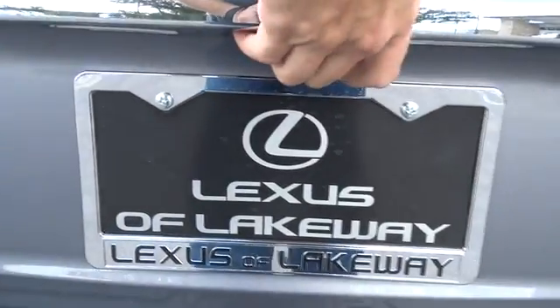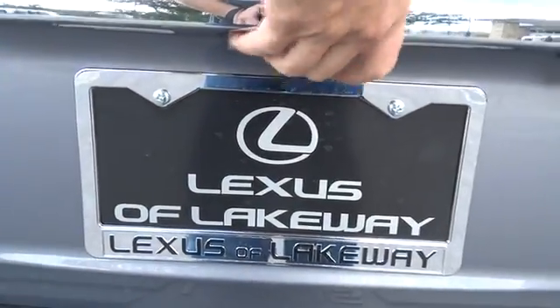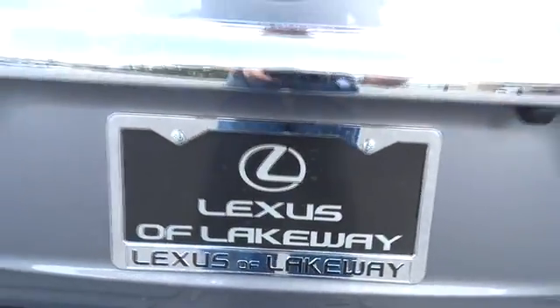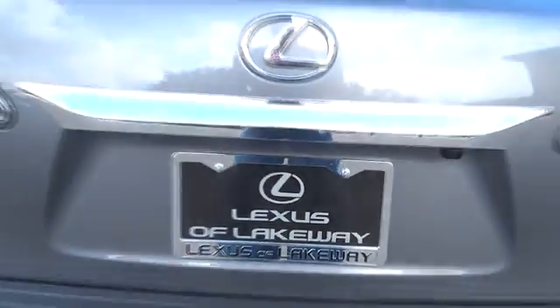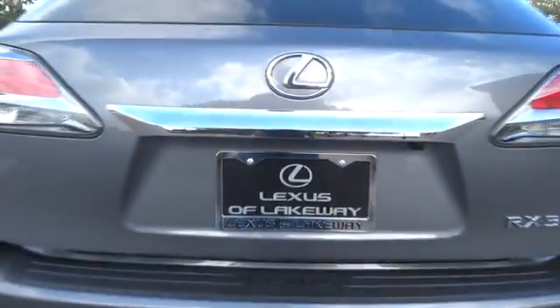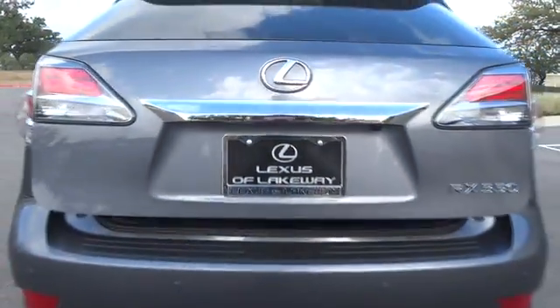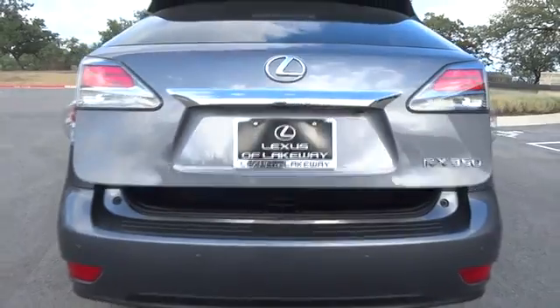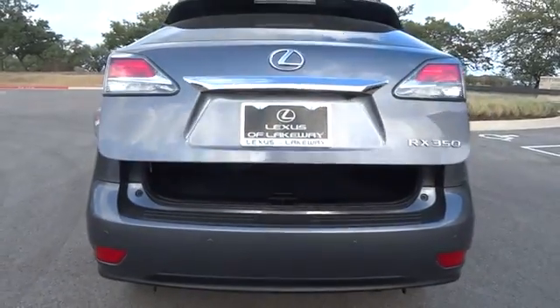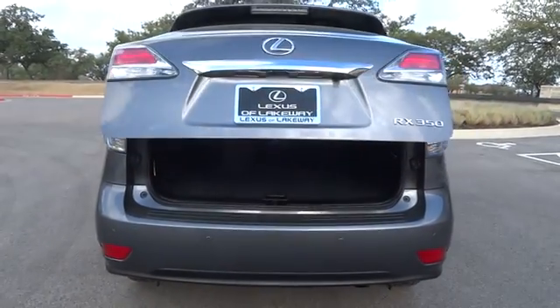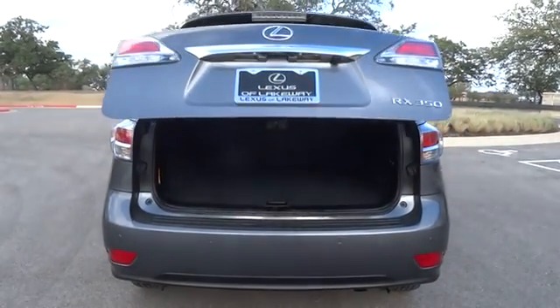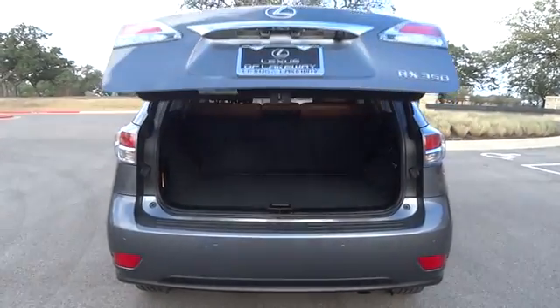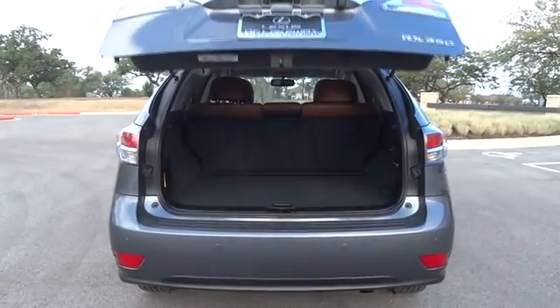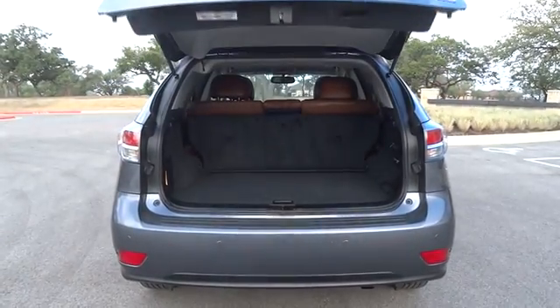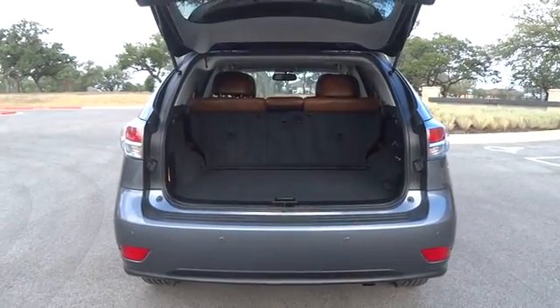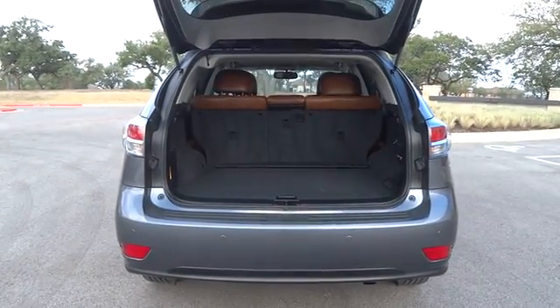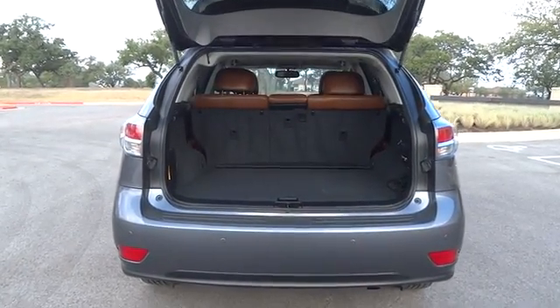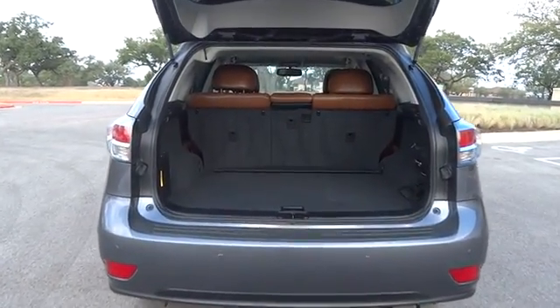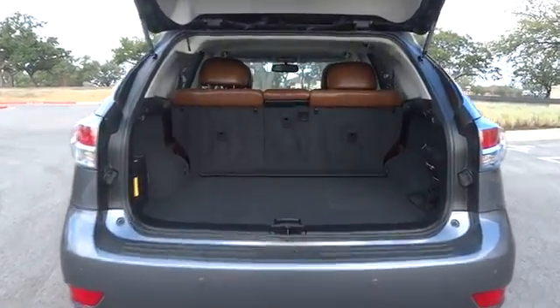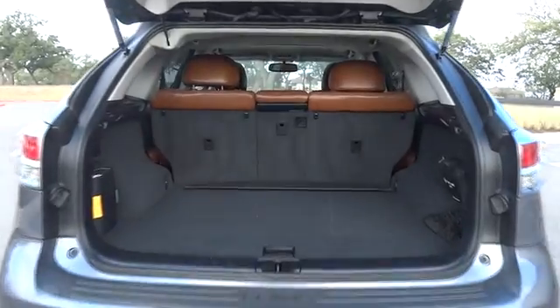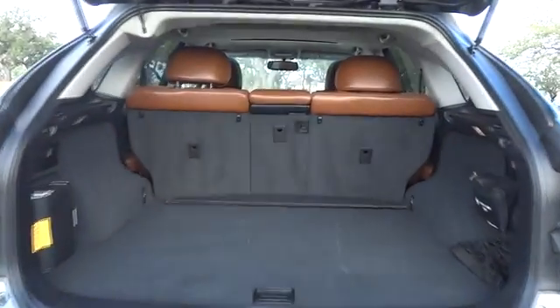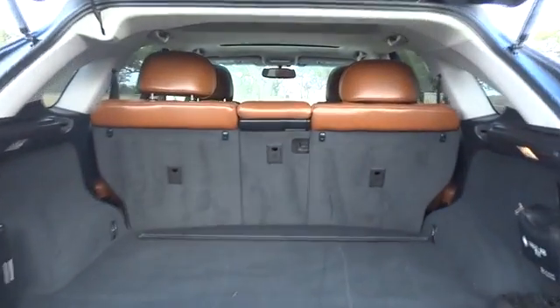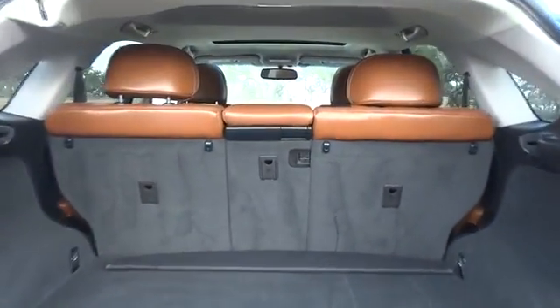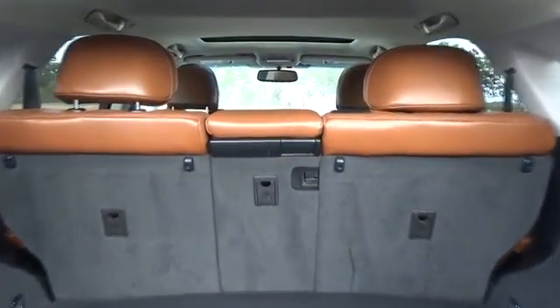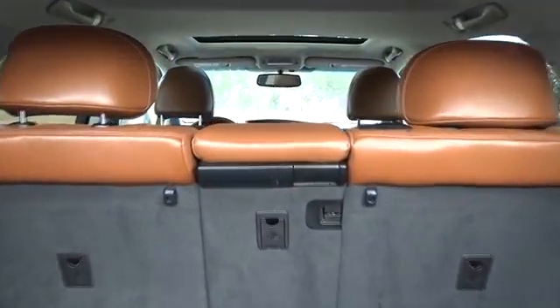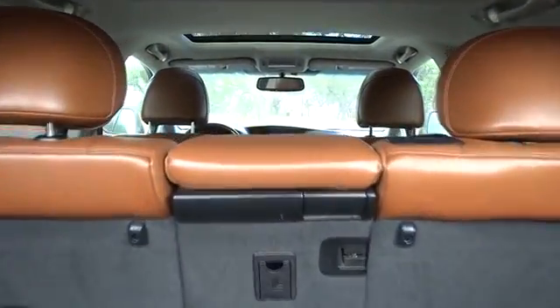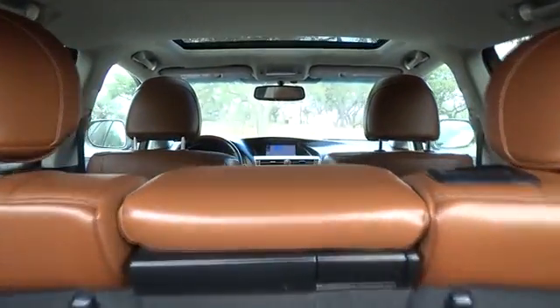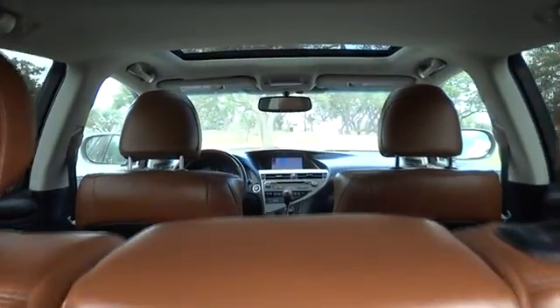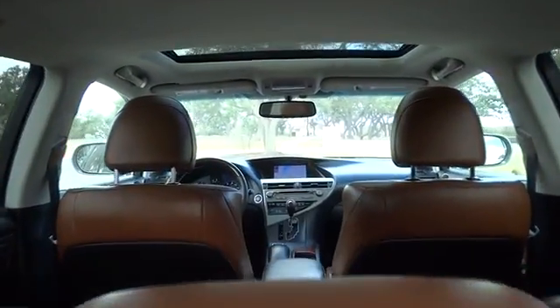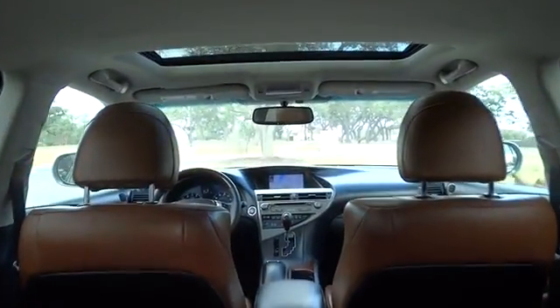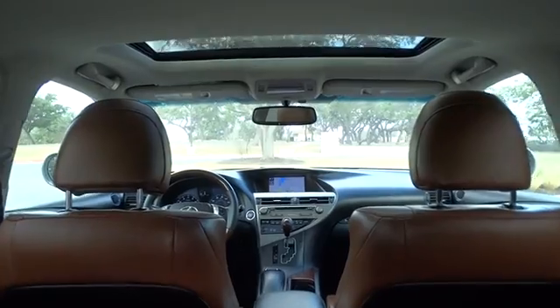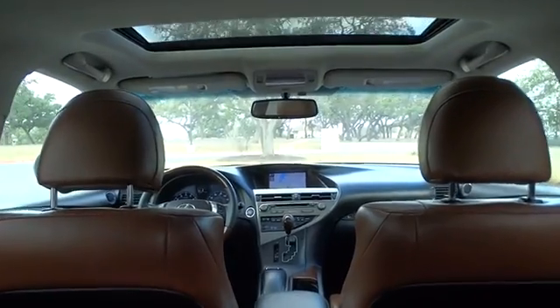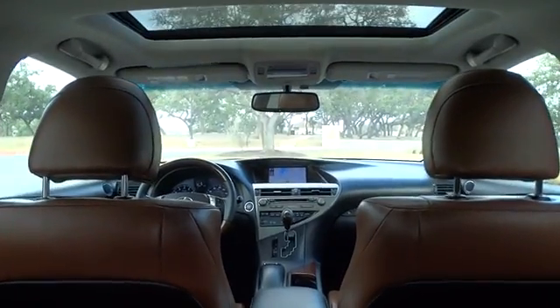Stability control, traction control, keyless entry, steering wheel audio controls, anti-lock braking system, power liftgate, power passenger seat, backup camera, Bluetooth, leather-wrapped steering wheel, power steering, adjustable steering wheel.